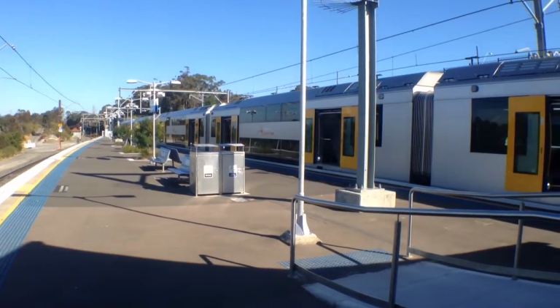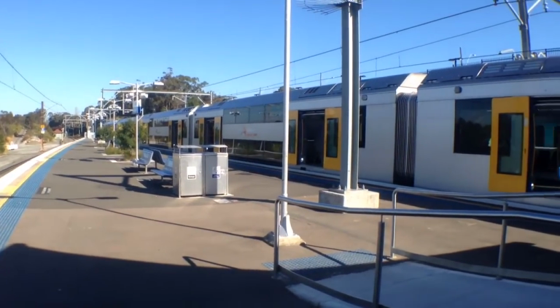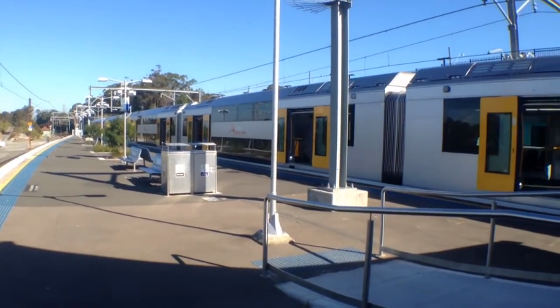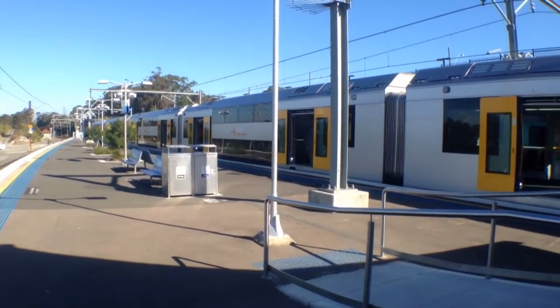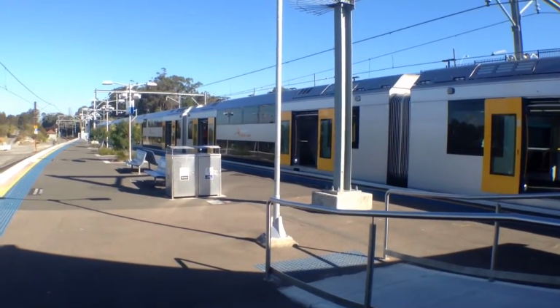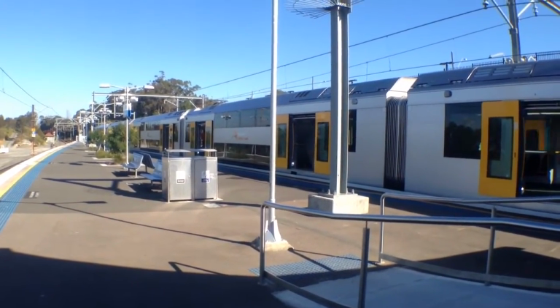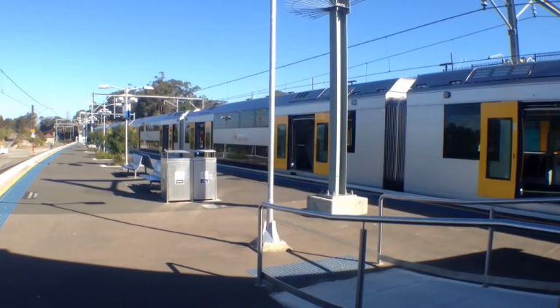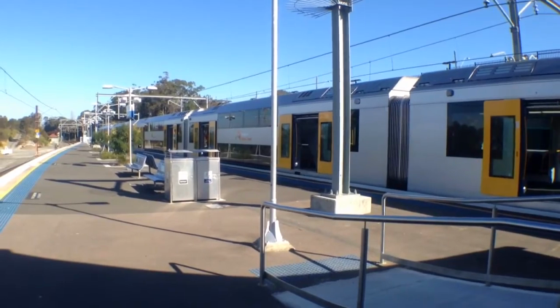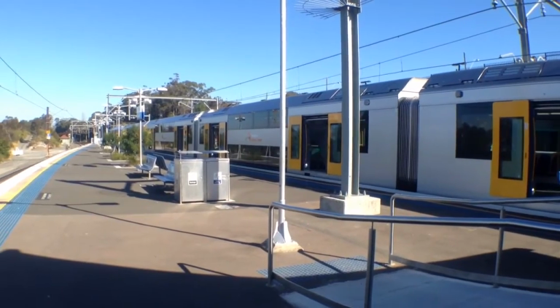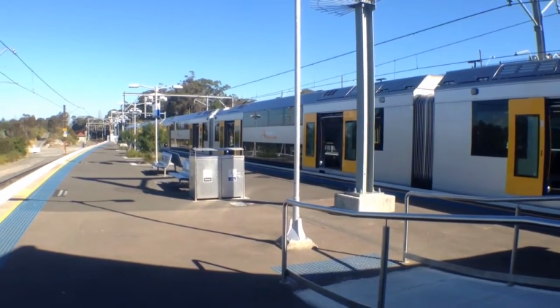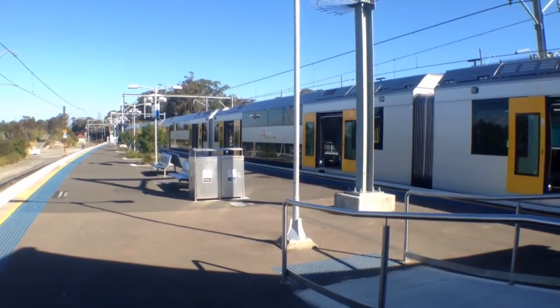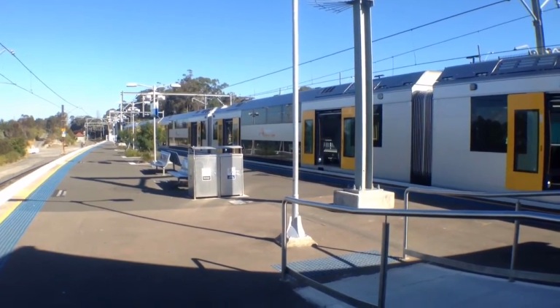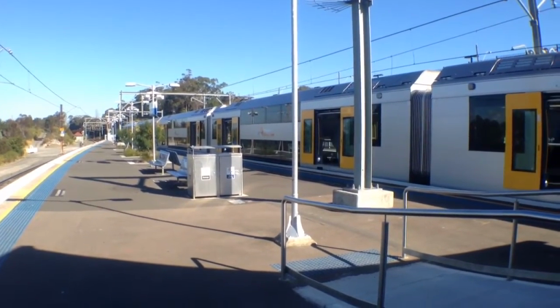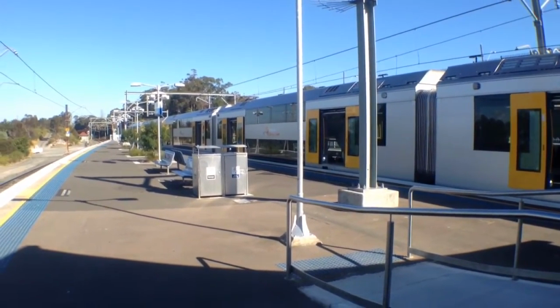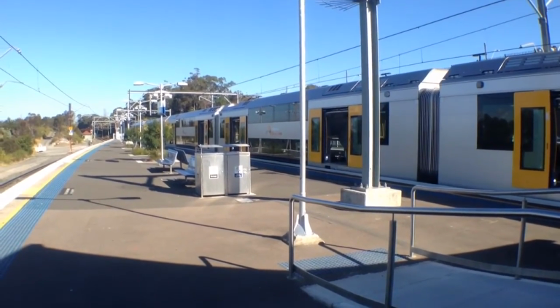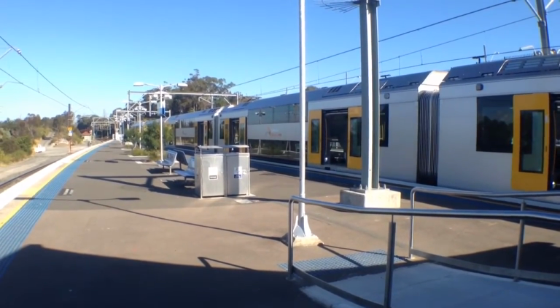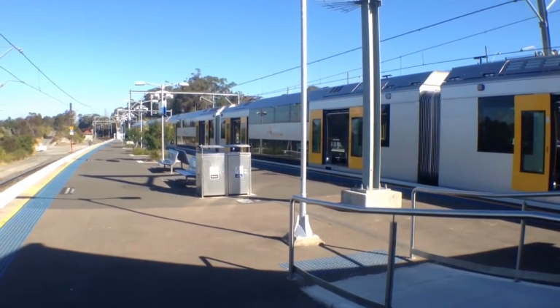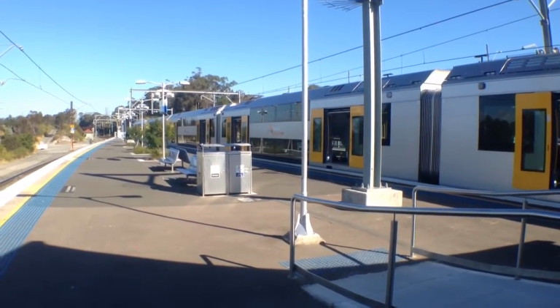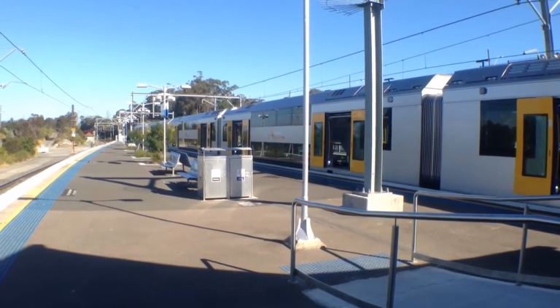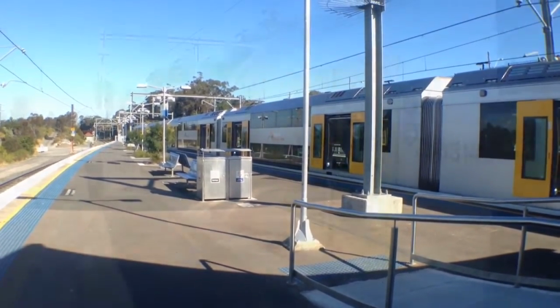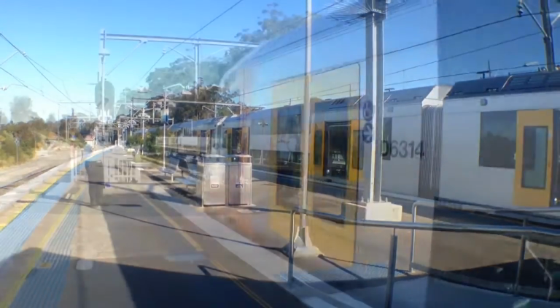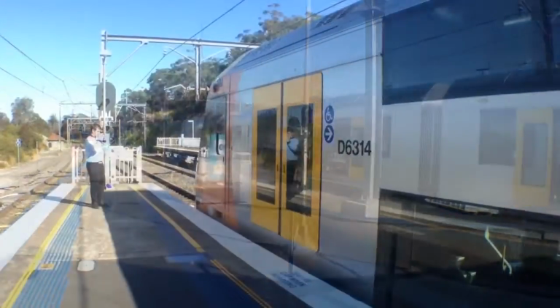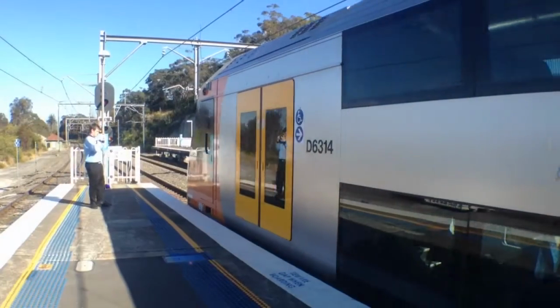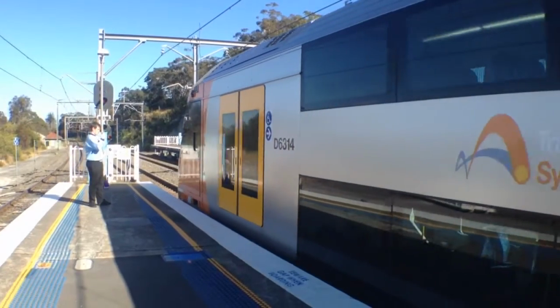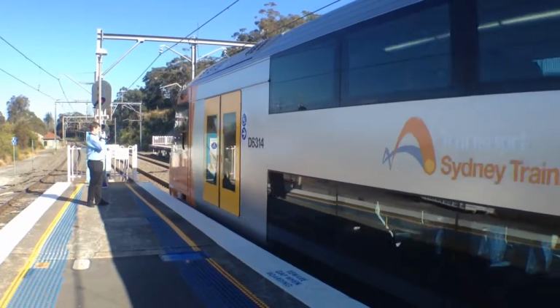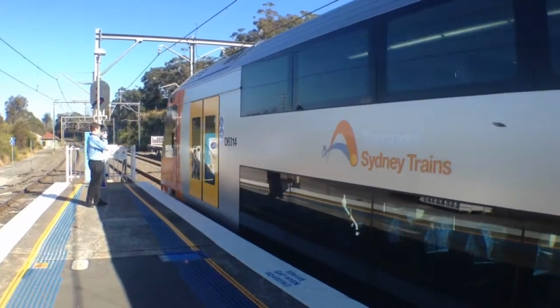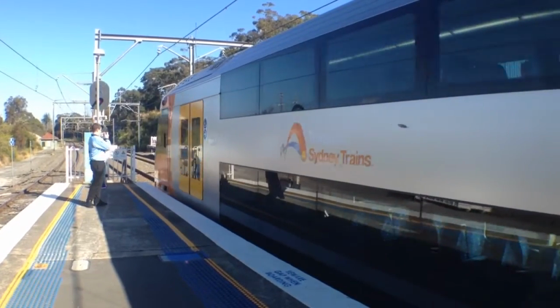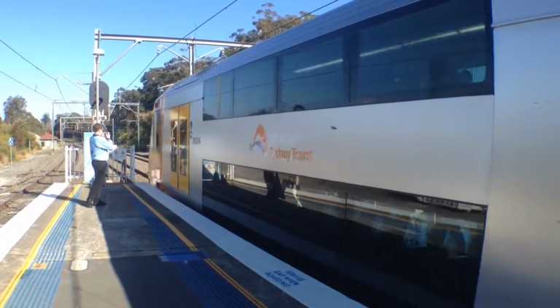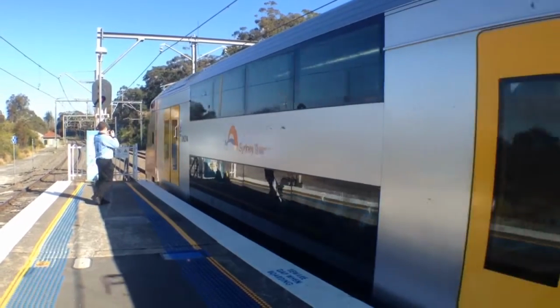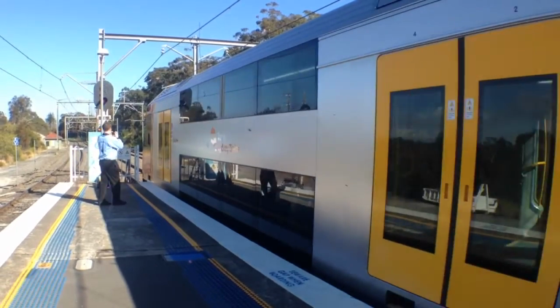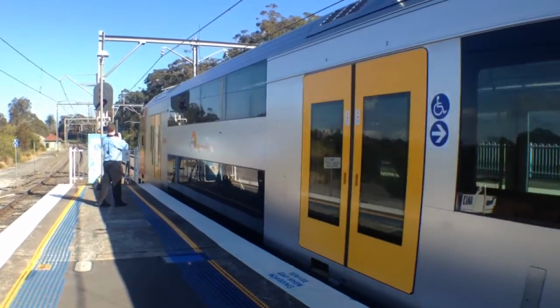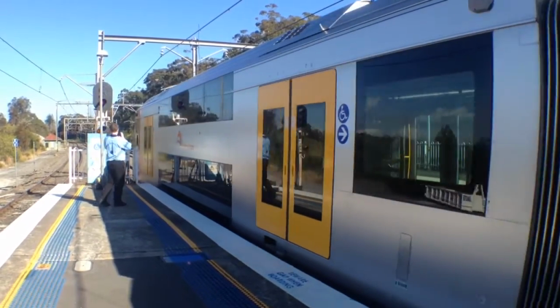Here we've got A14 on platform number 2, it'll shortly depart for city service. Here we have A14 departing platform 2, city via North Shore service.